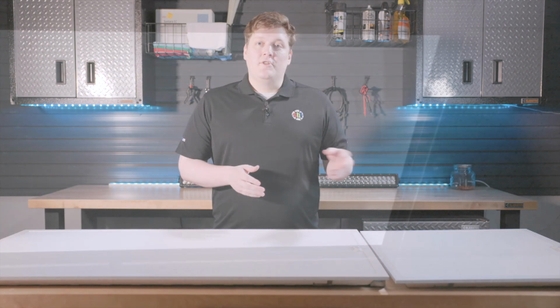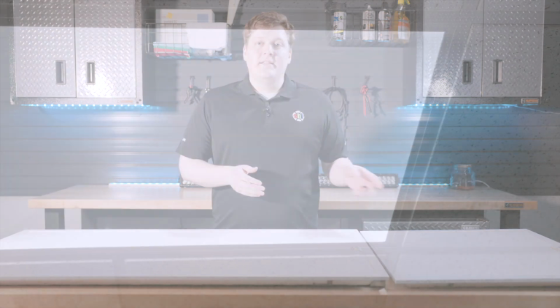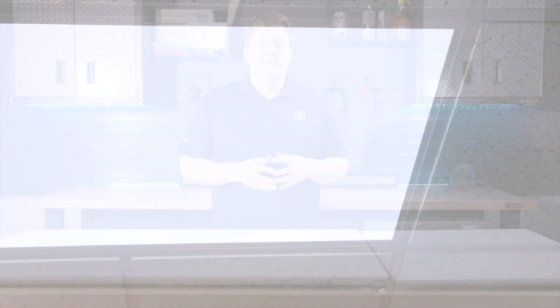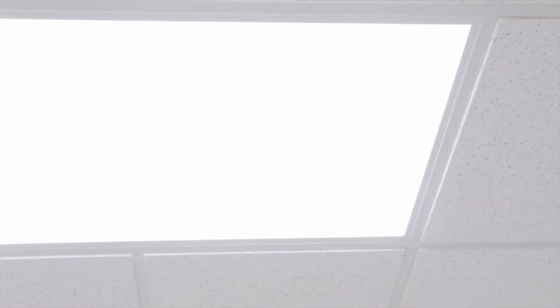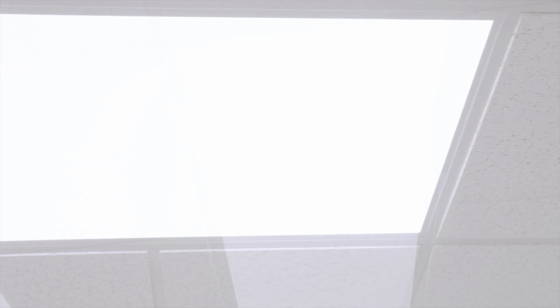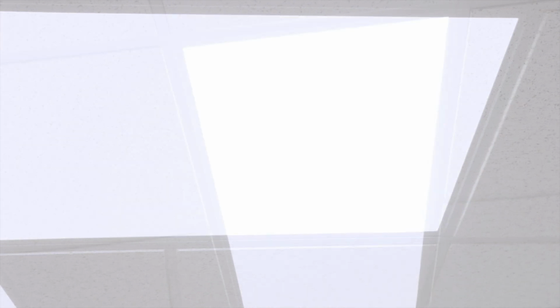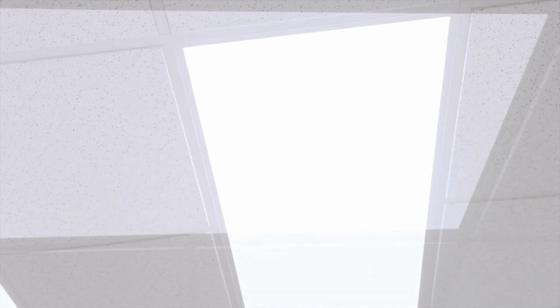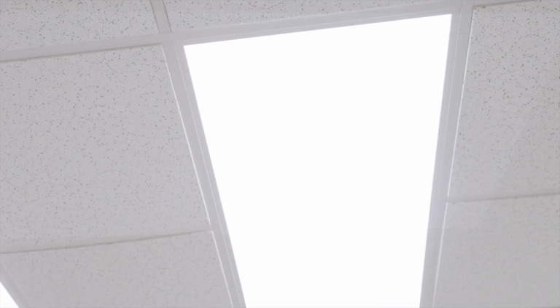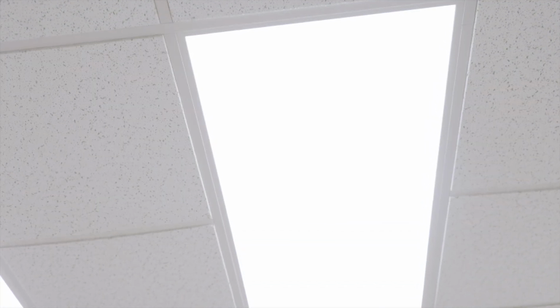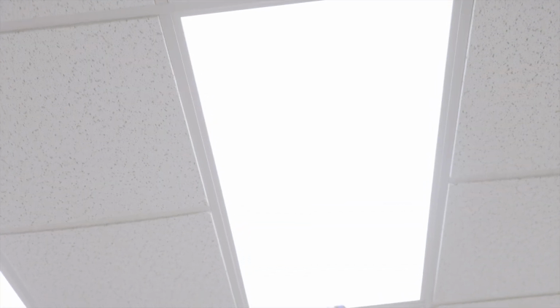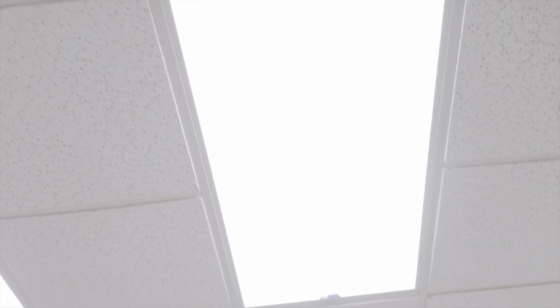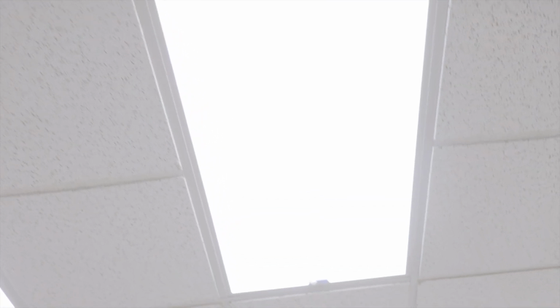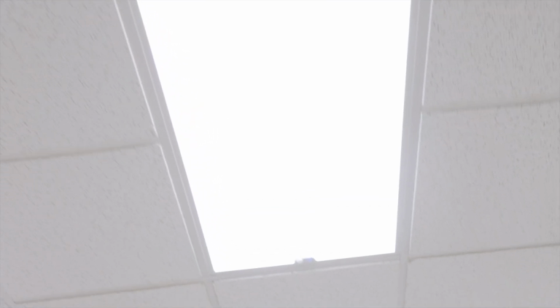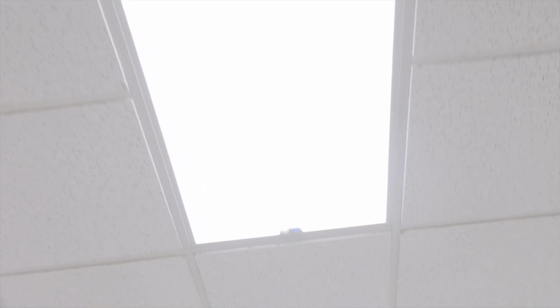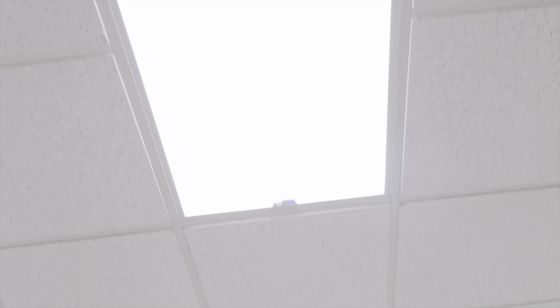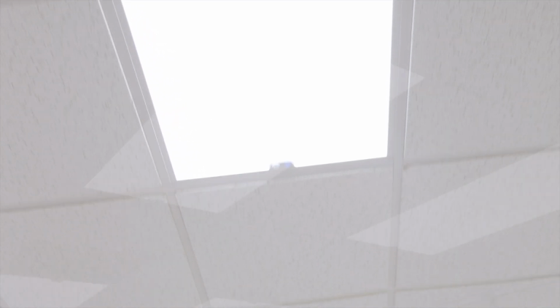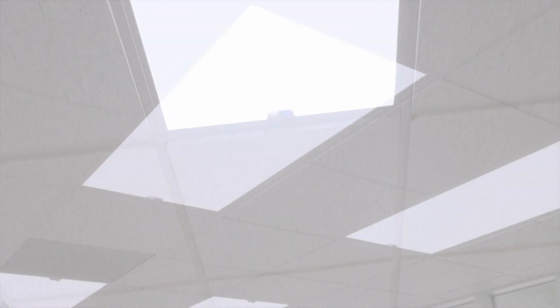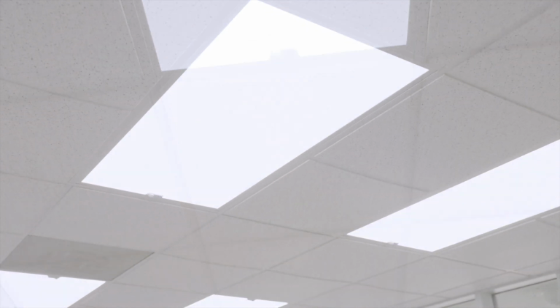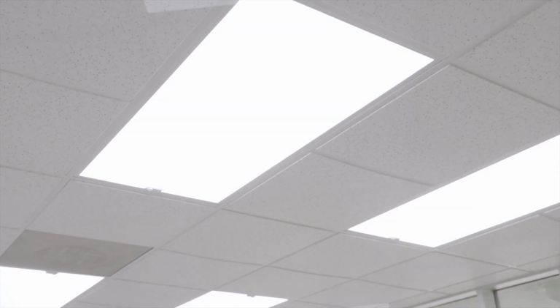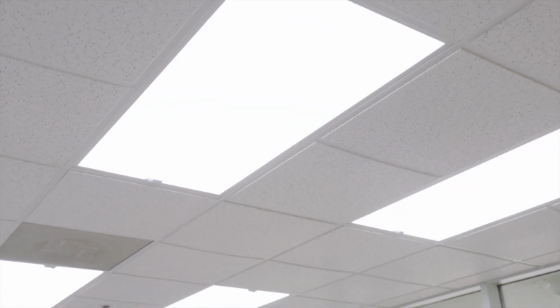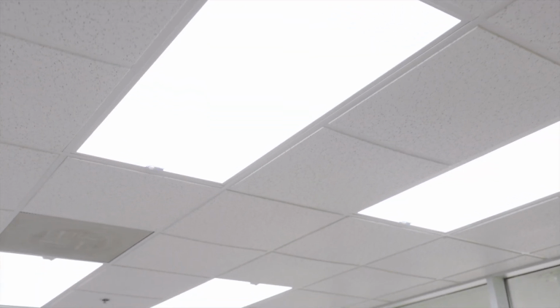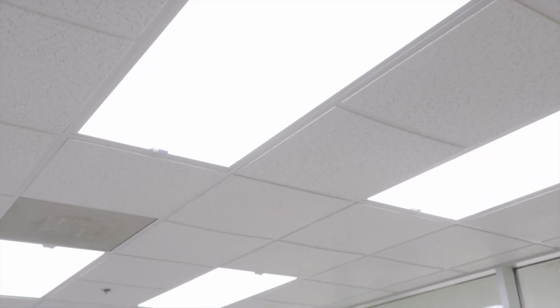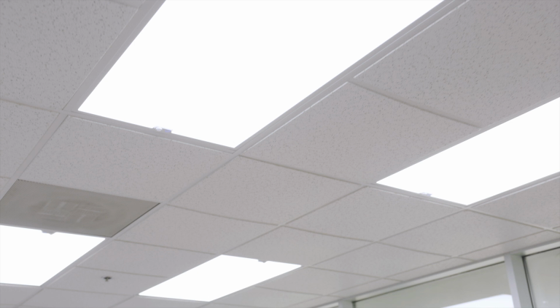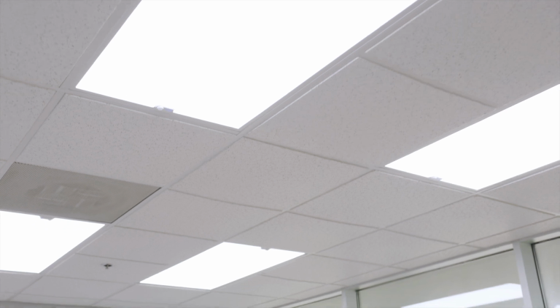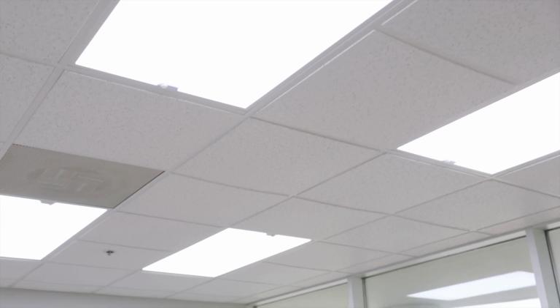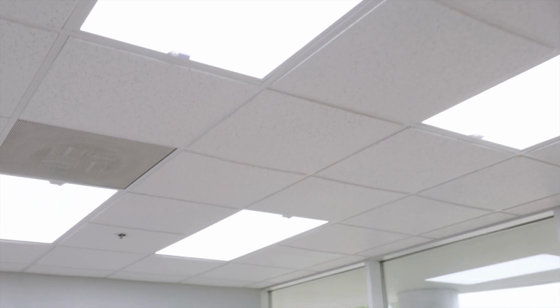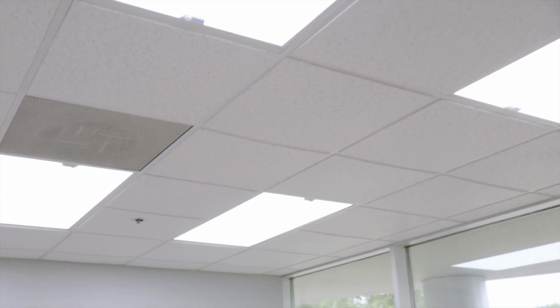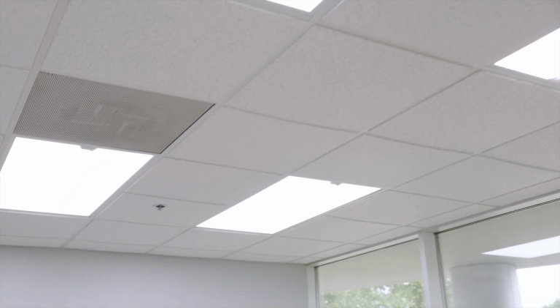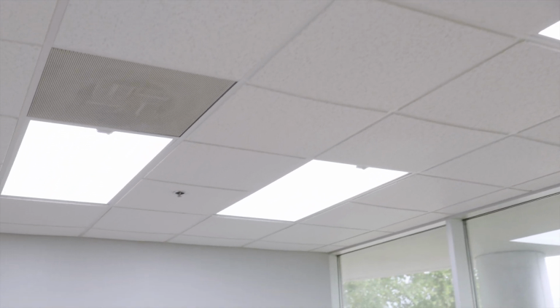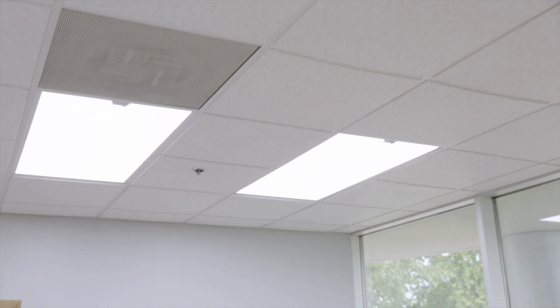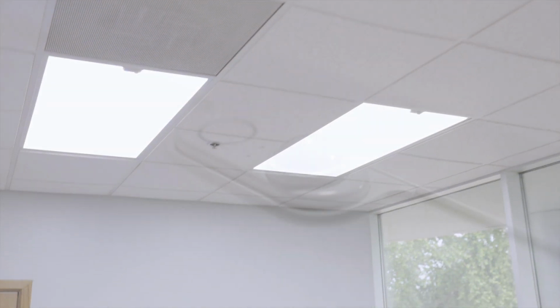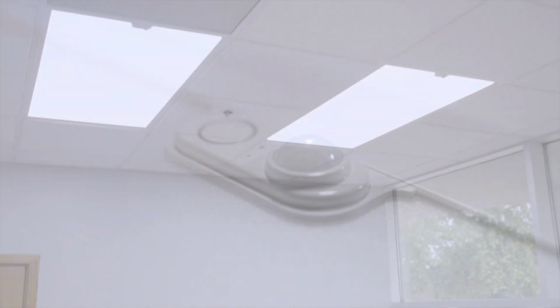The 2x2 has a max output of 4500 lumens, while the 2x4 has a max output of 6400 lumens. Both fixtures are CCT tunable, ranging from 3000K to 5000K.